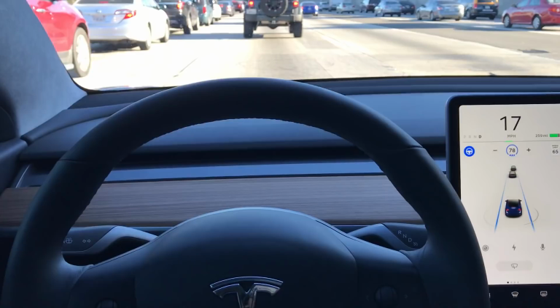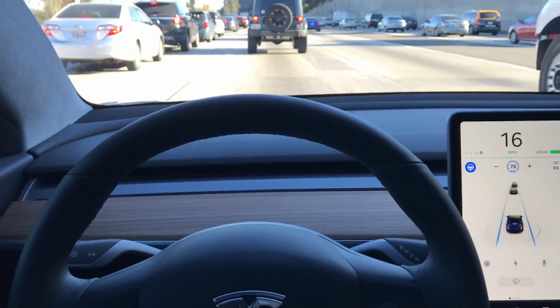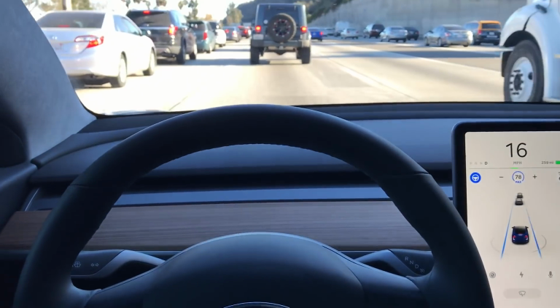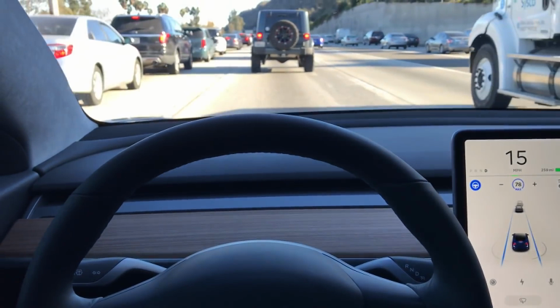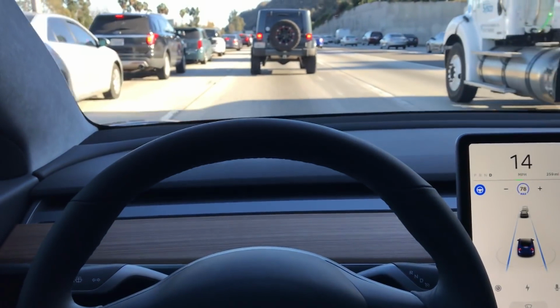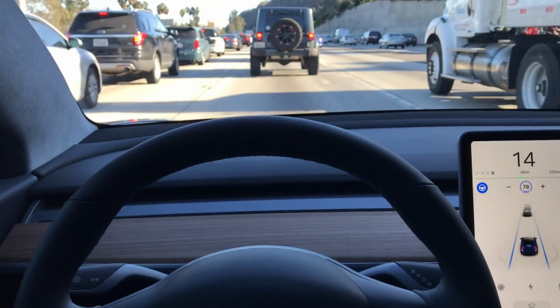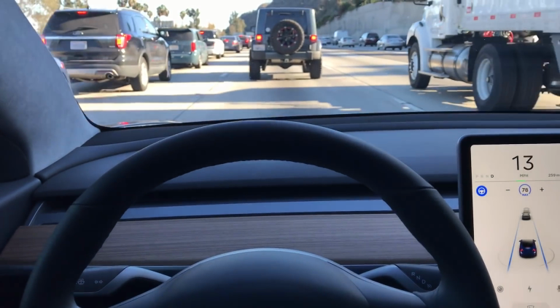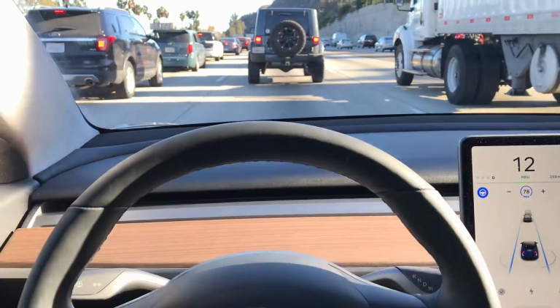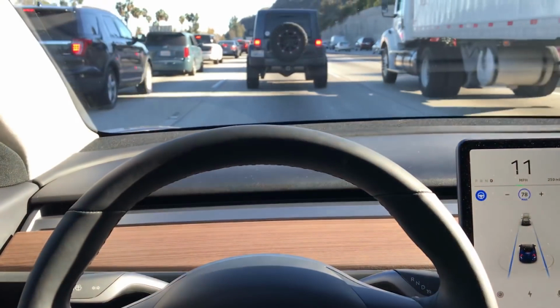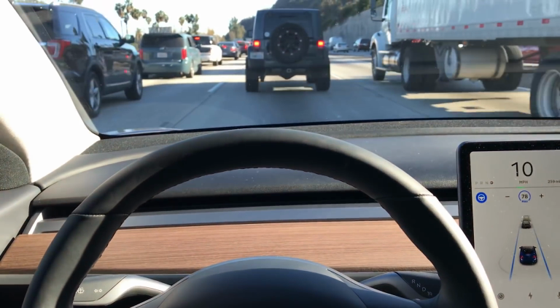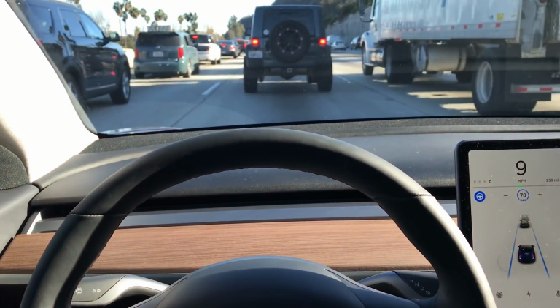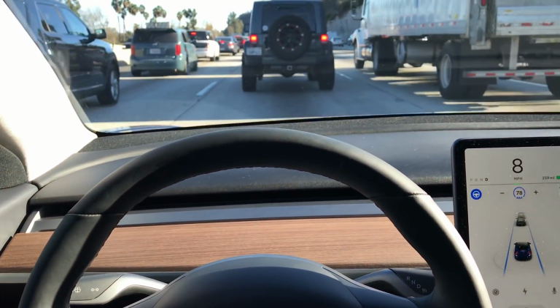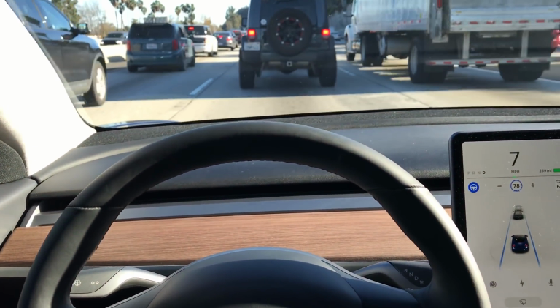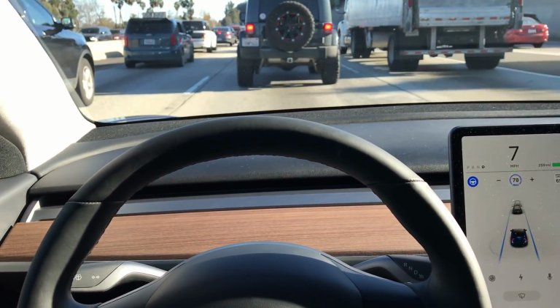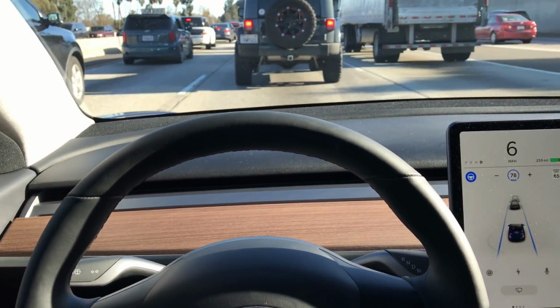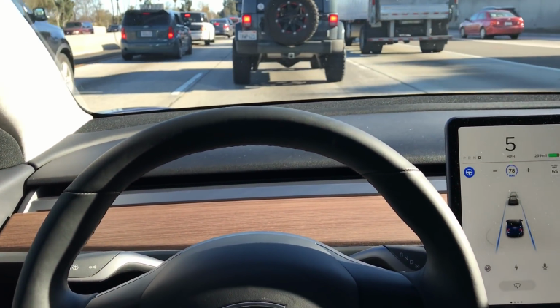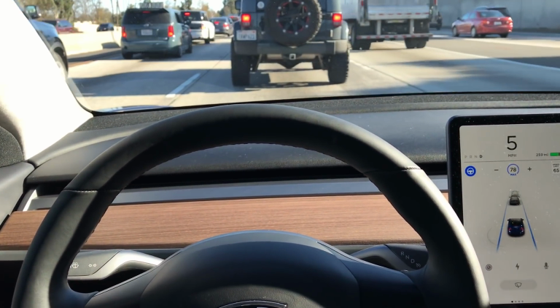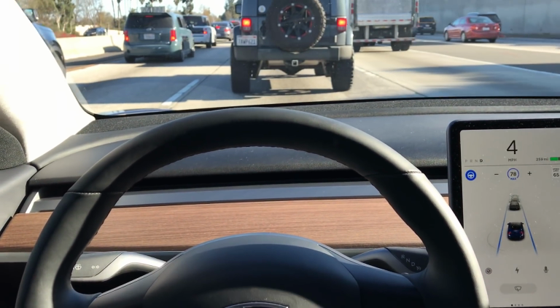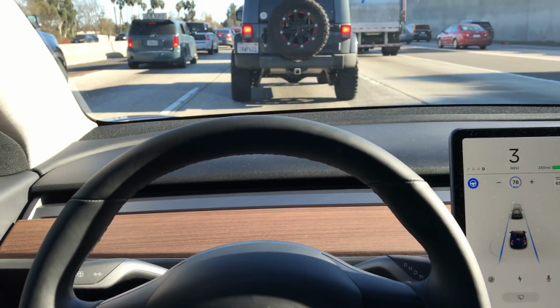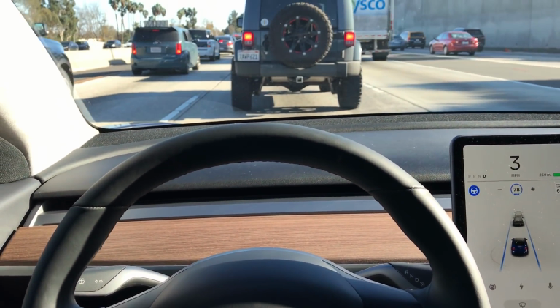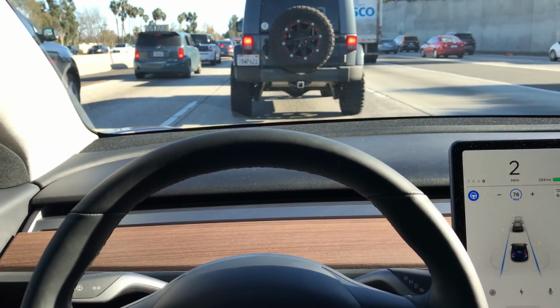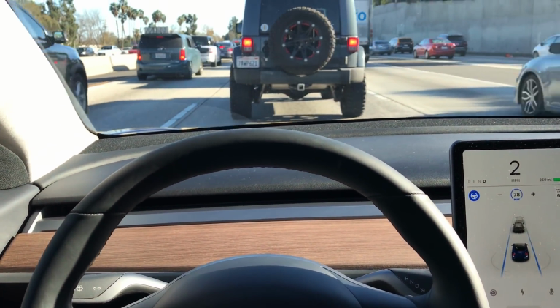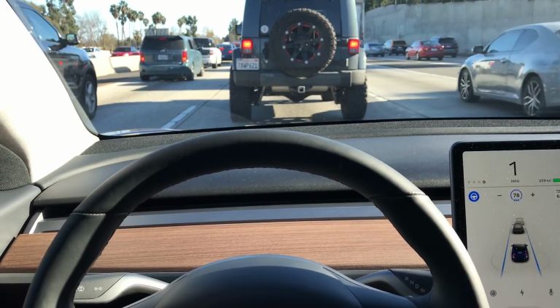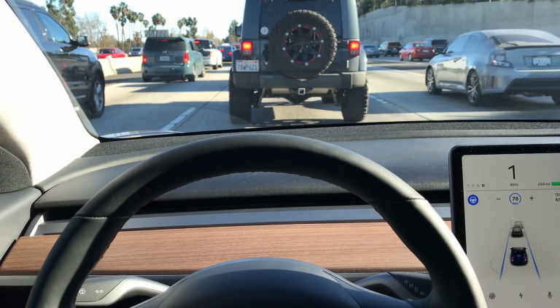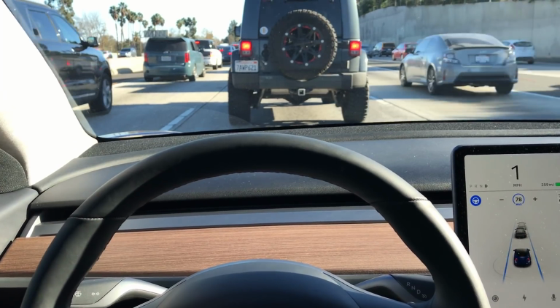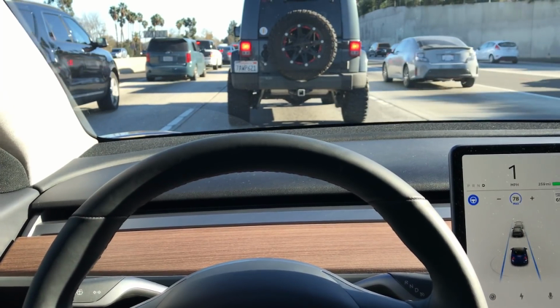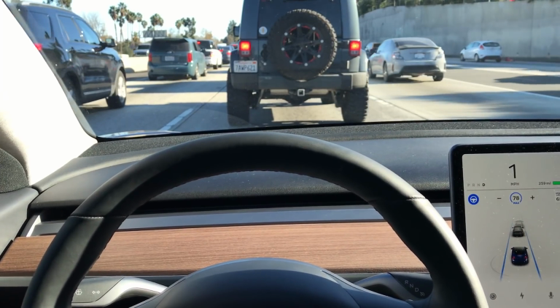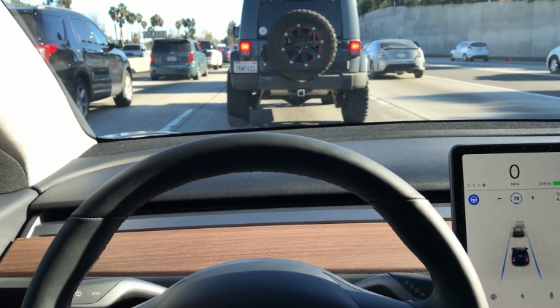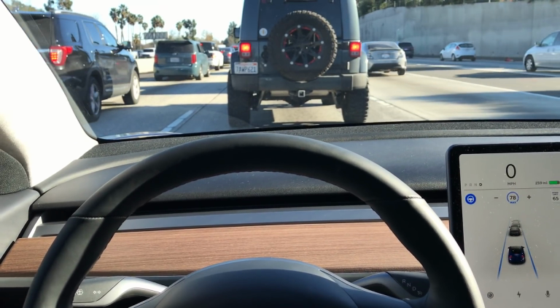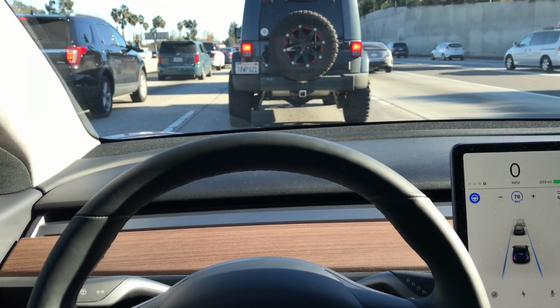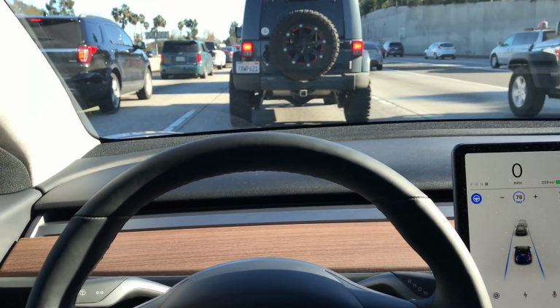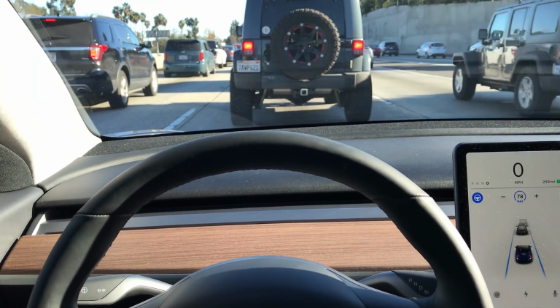But that's pretty much it. Autopilot in traffic. Just like driving yourself.